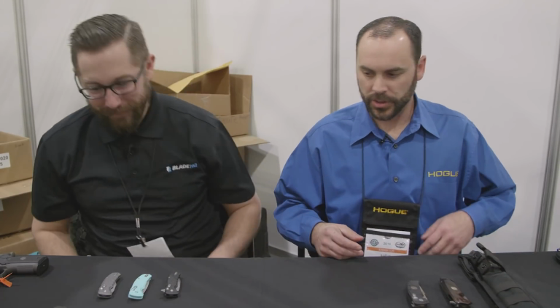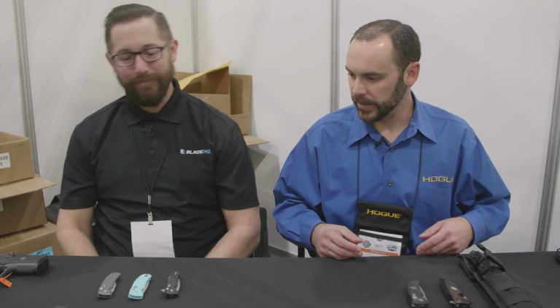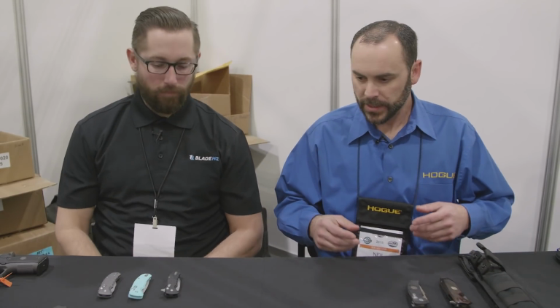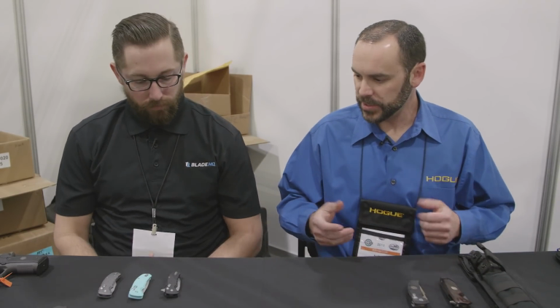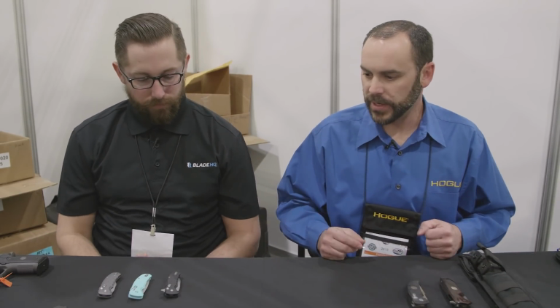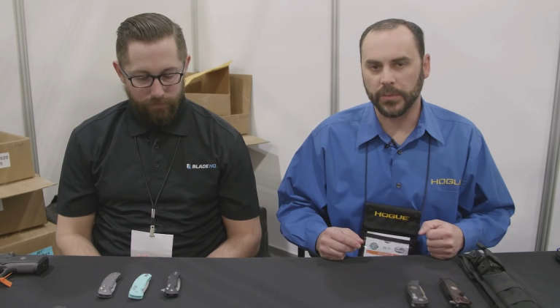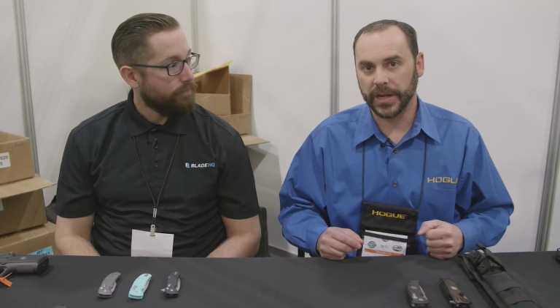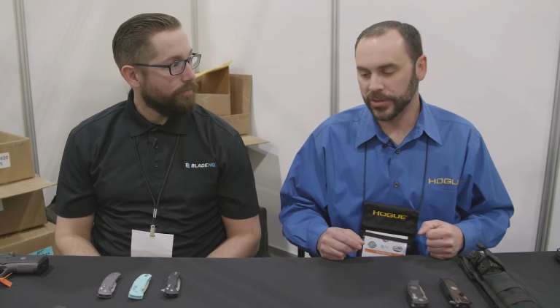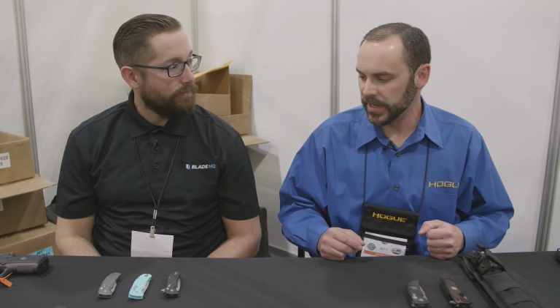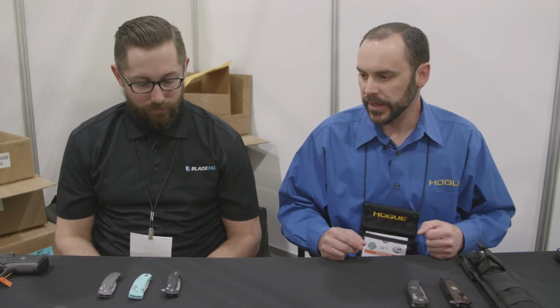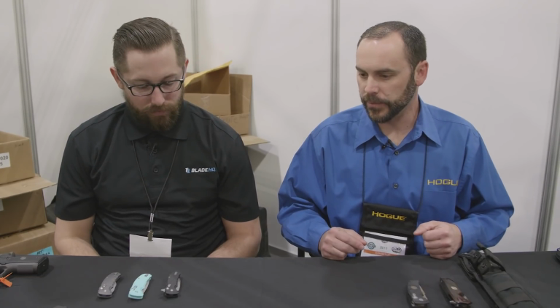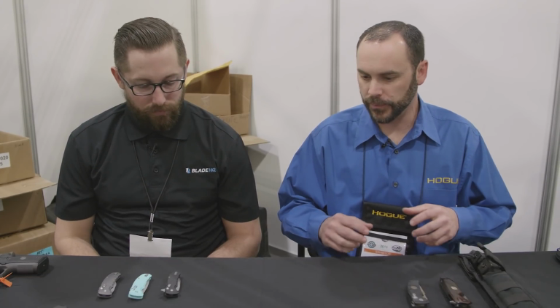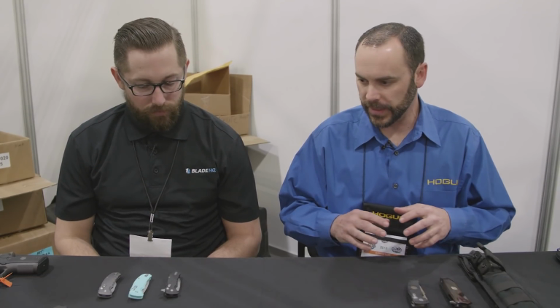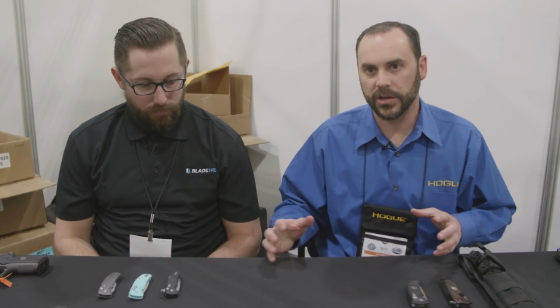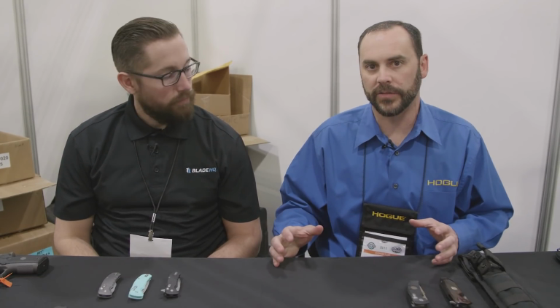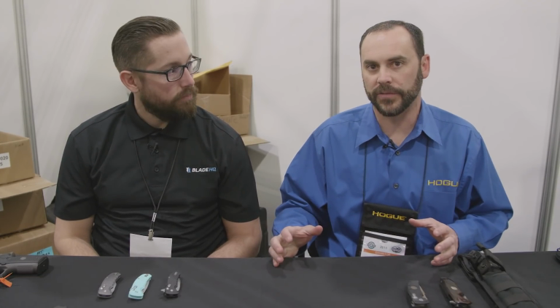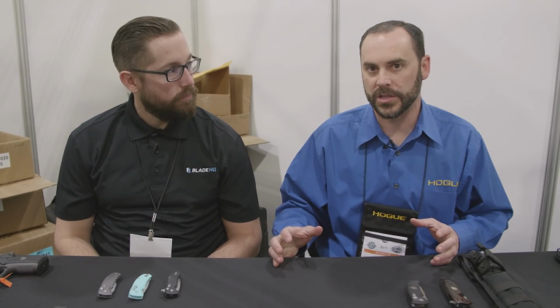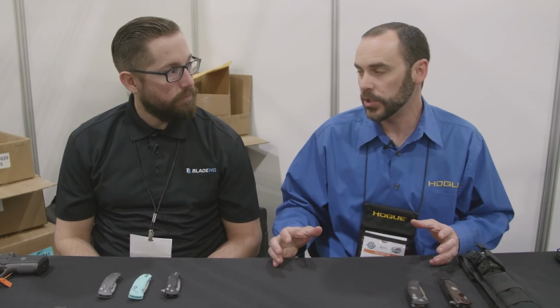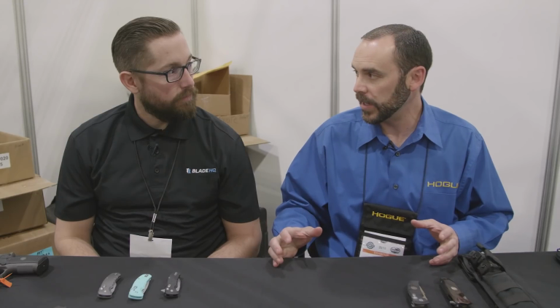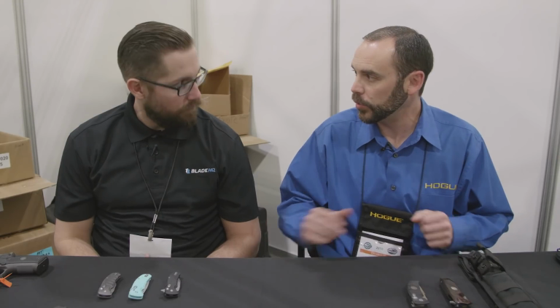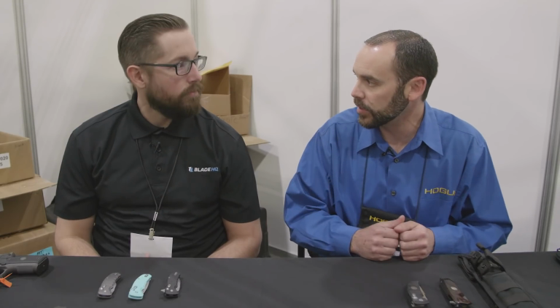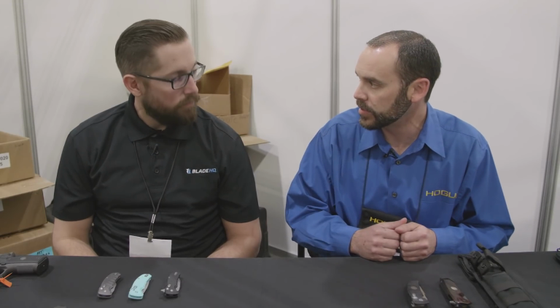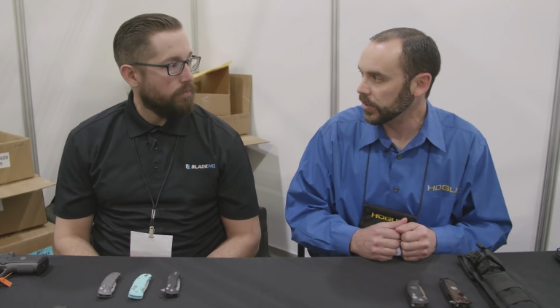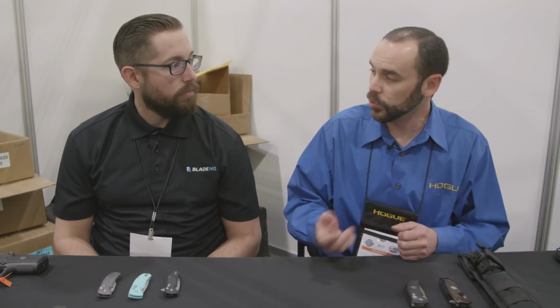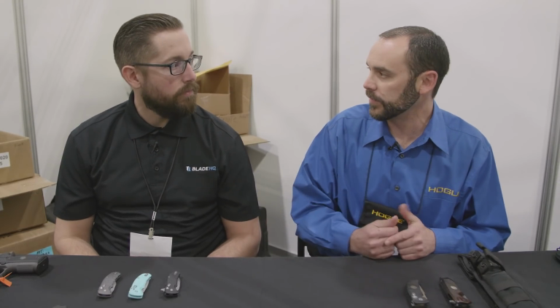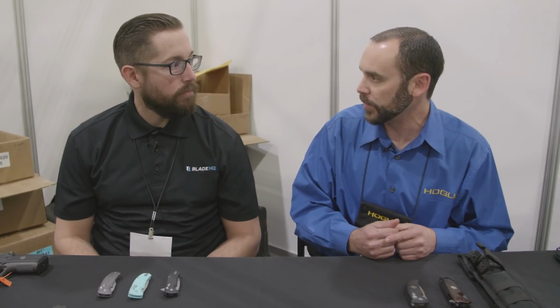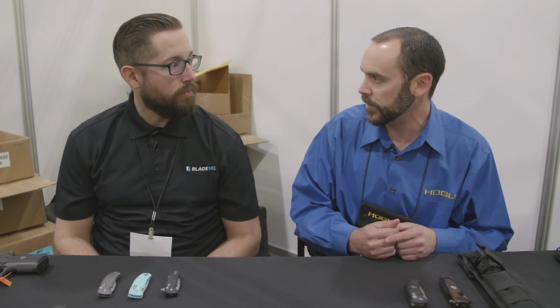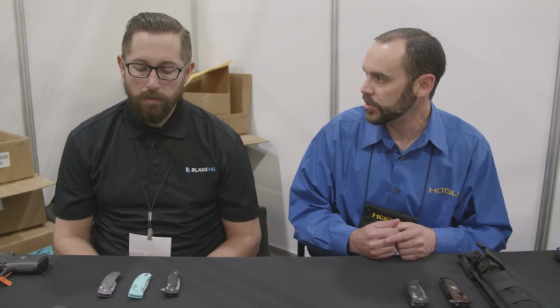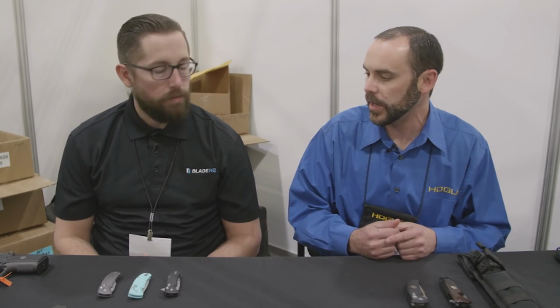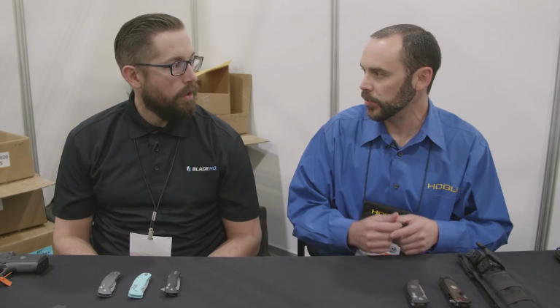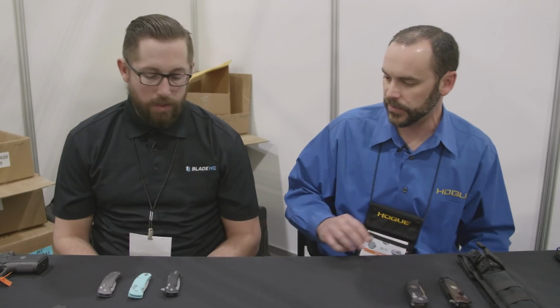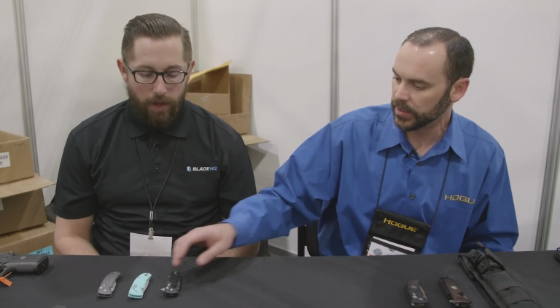So we've got some different knife models coming out in the Hogue knives line. The entire line is 100% US-made, US materials, lifetime warranty, lifetime sharpening service. You get a lot of value with our knife line.